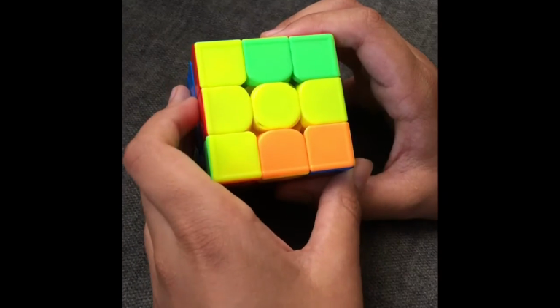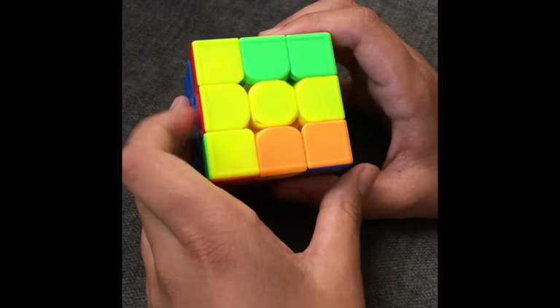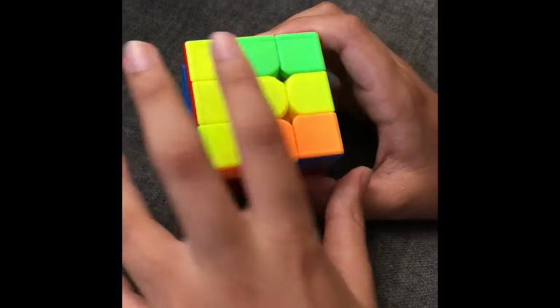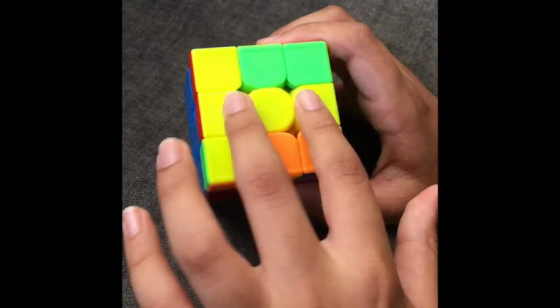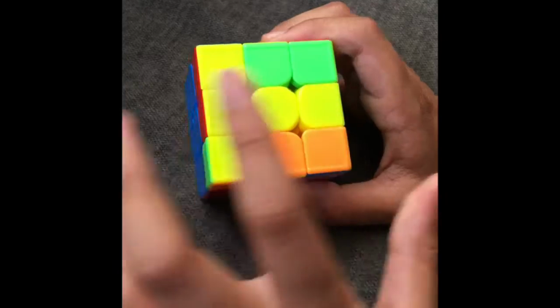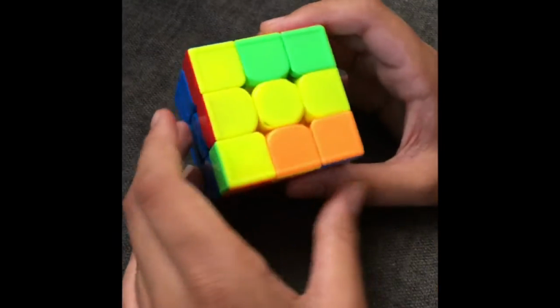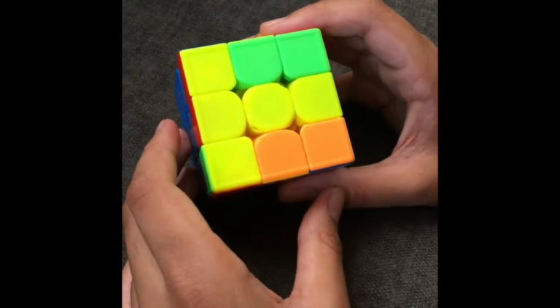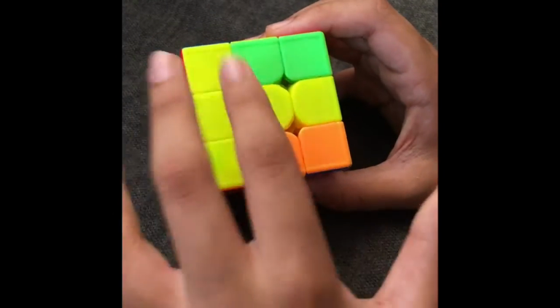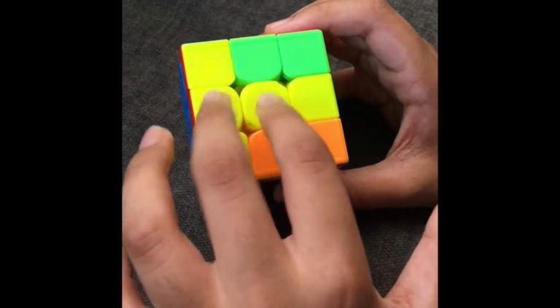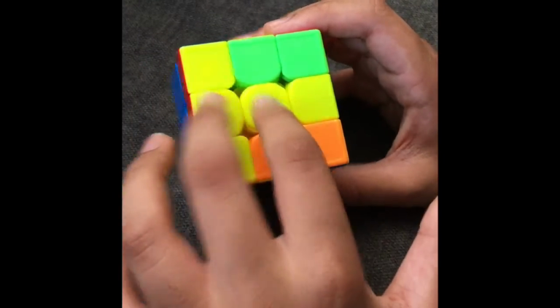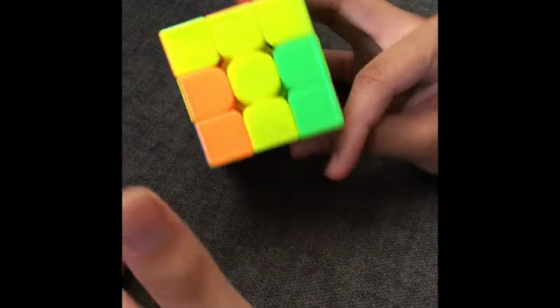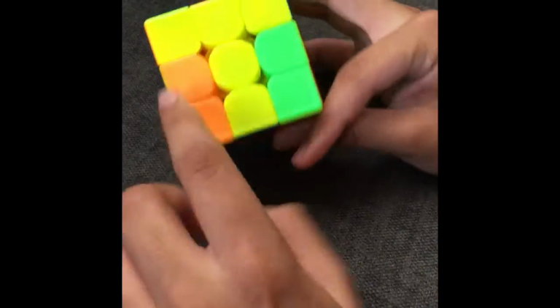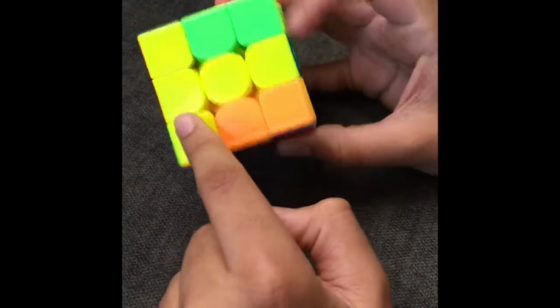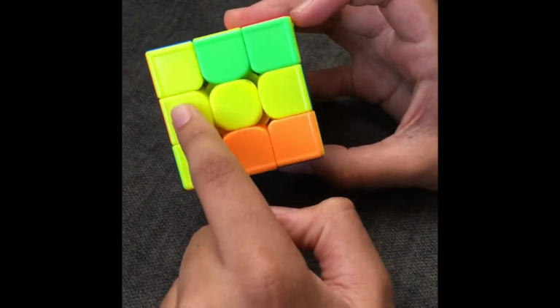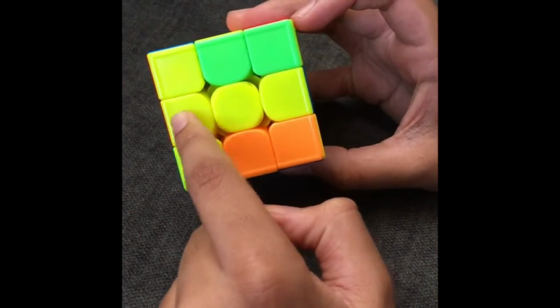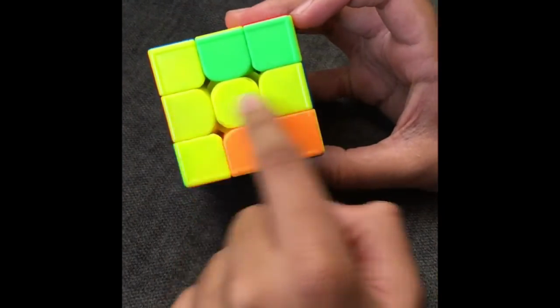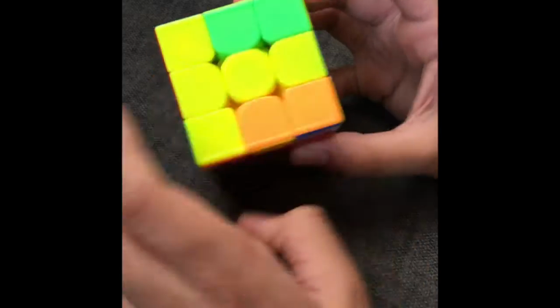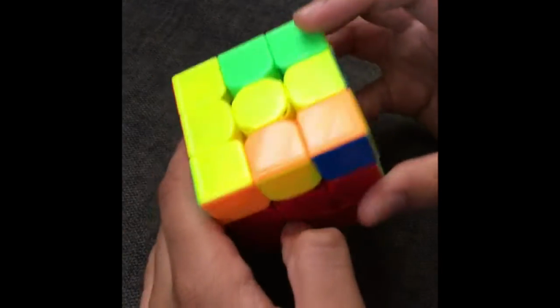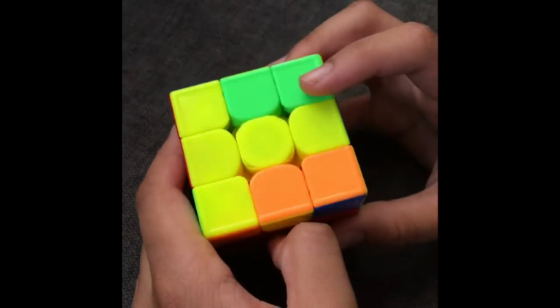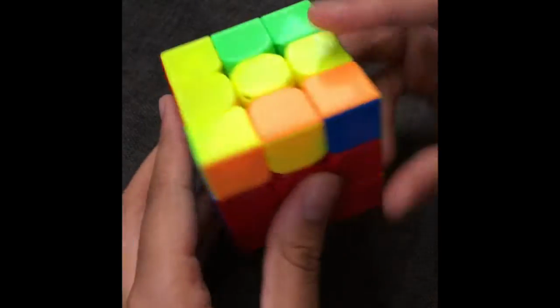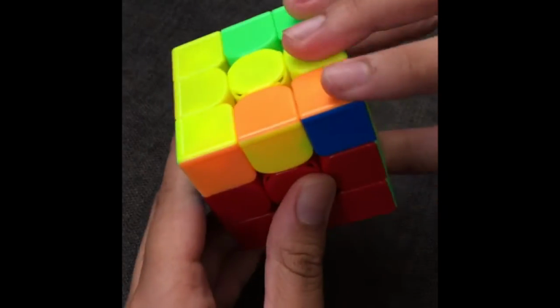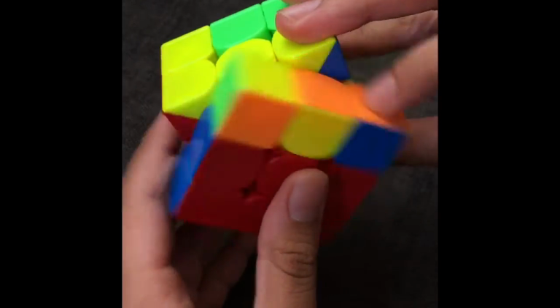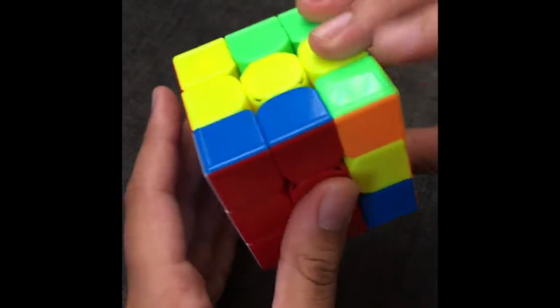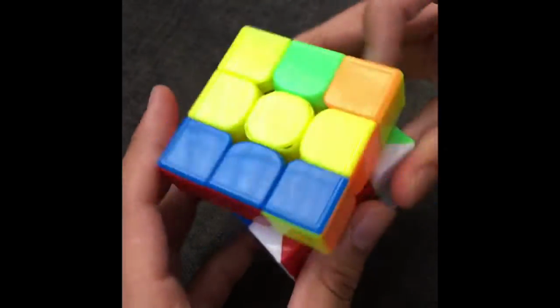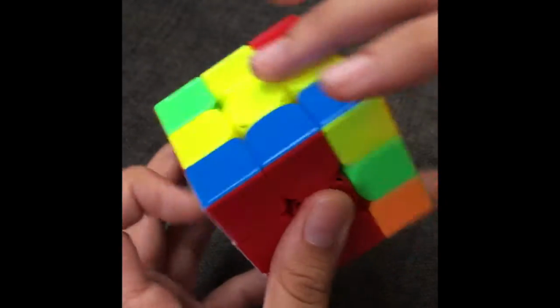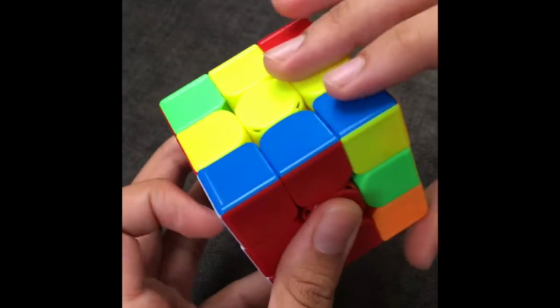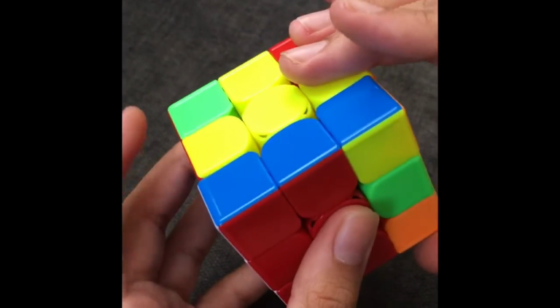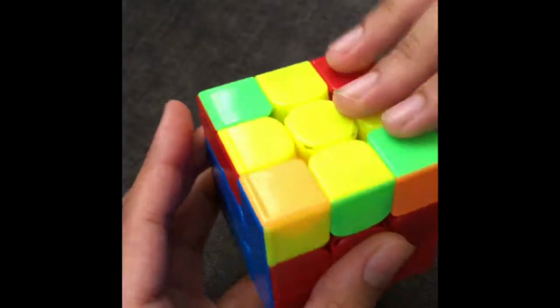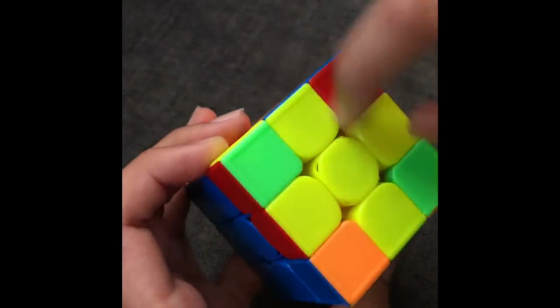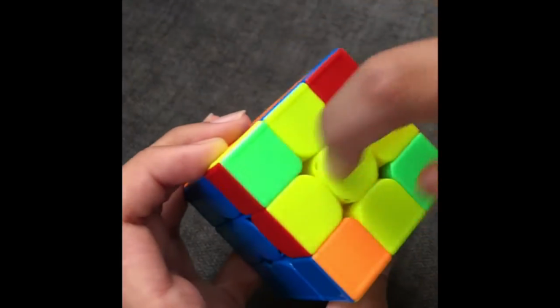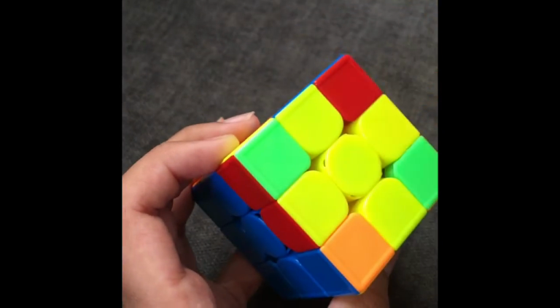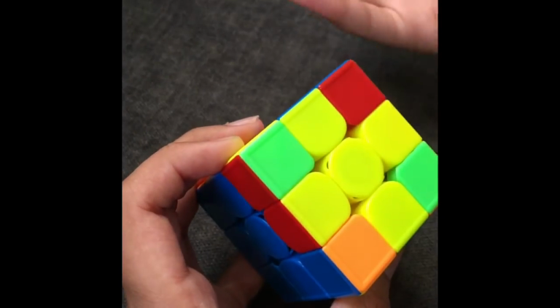If you have the case where it's a line, then you're going to put it like this and not like this. Make sure it's going across. Then, what you're going to do is do an F move, do these earlier moves, put it back, and now you have the yellow cross from the line case.